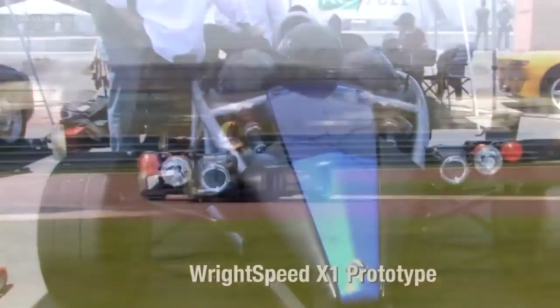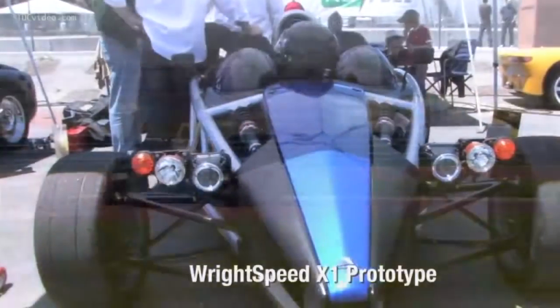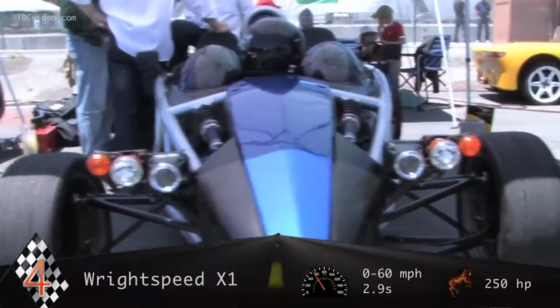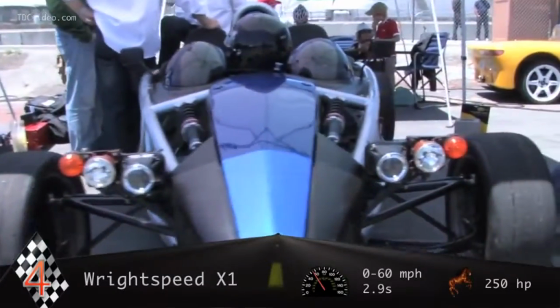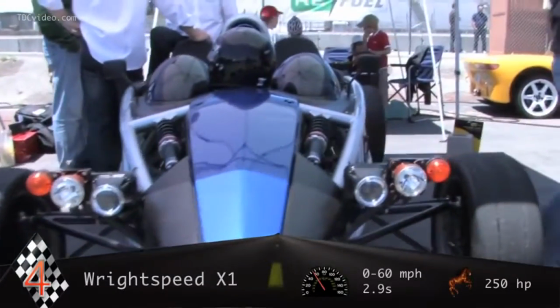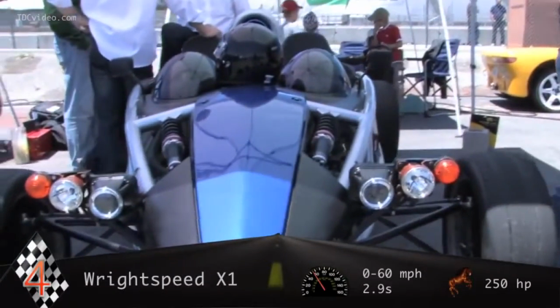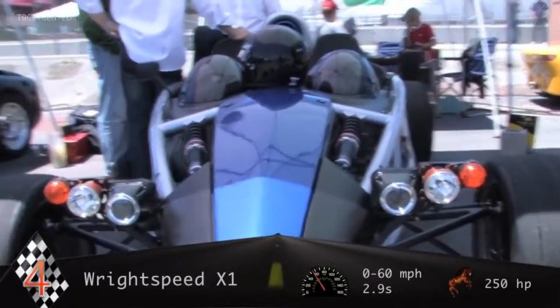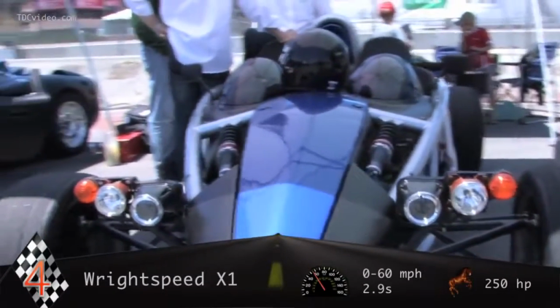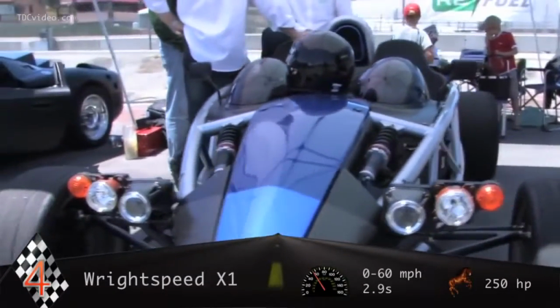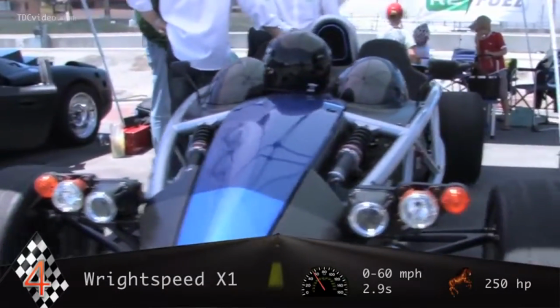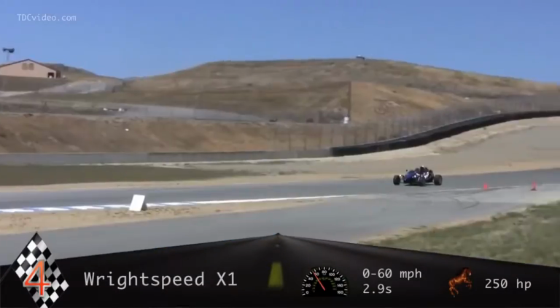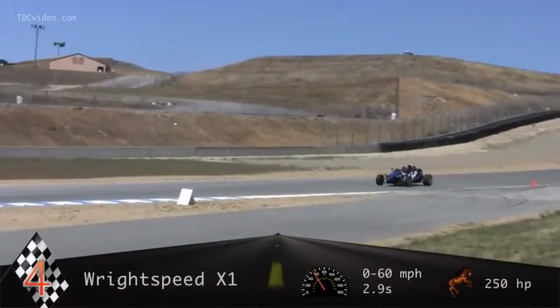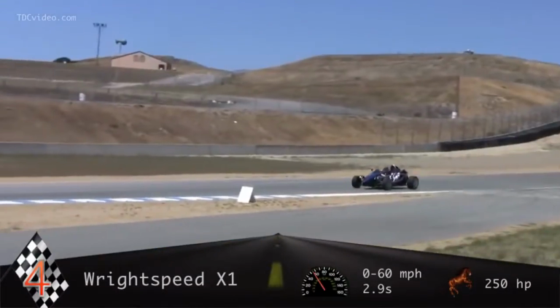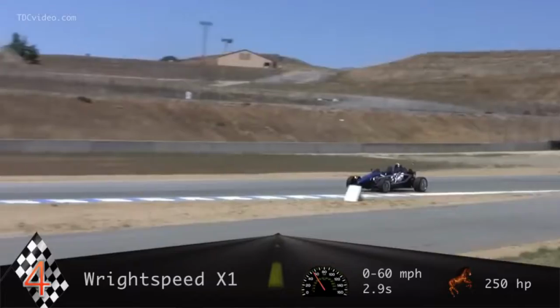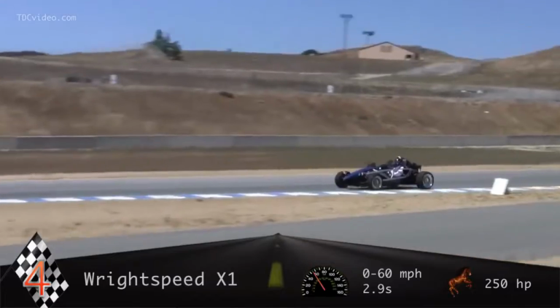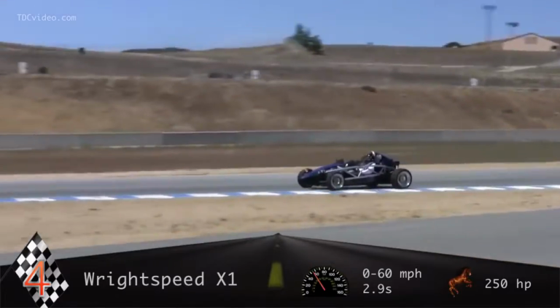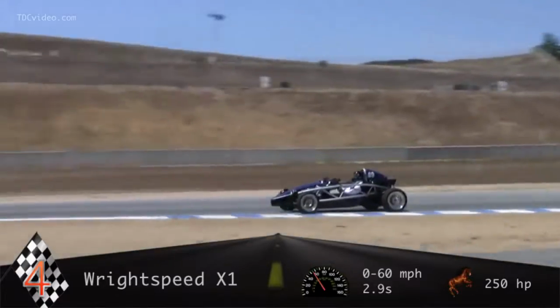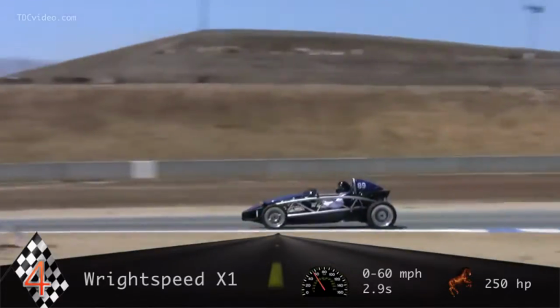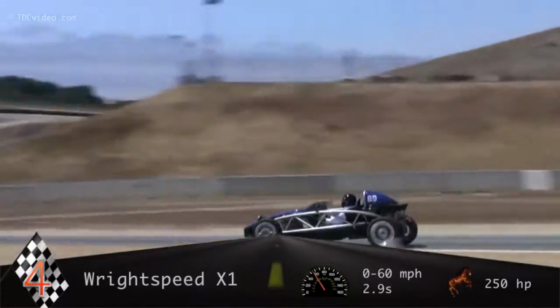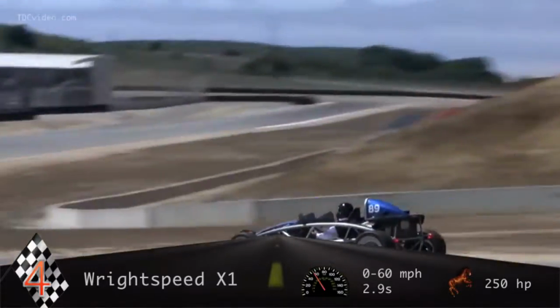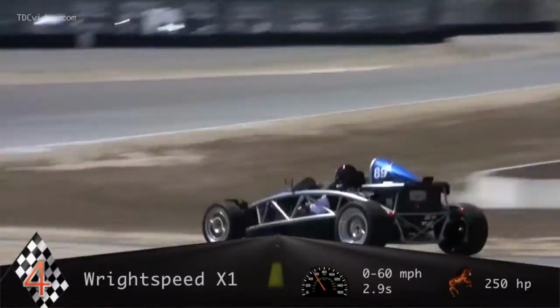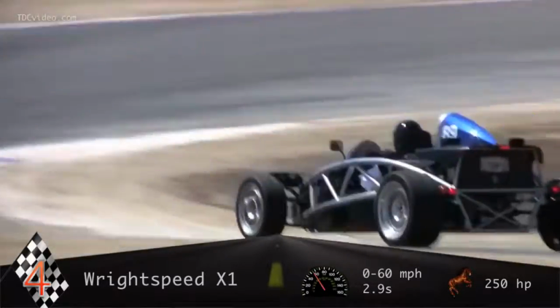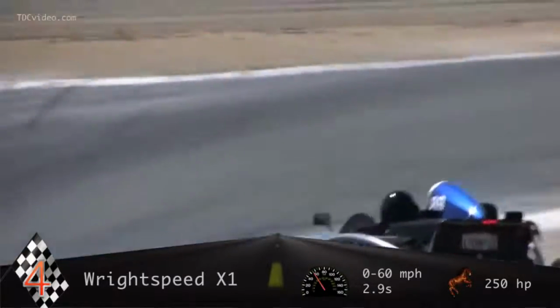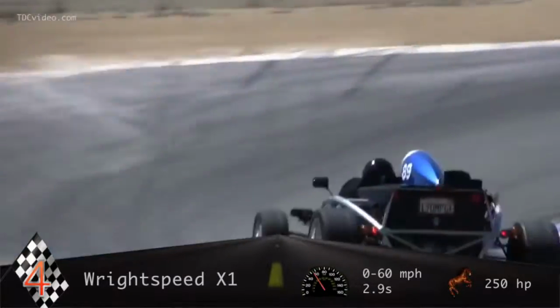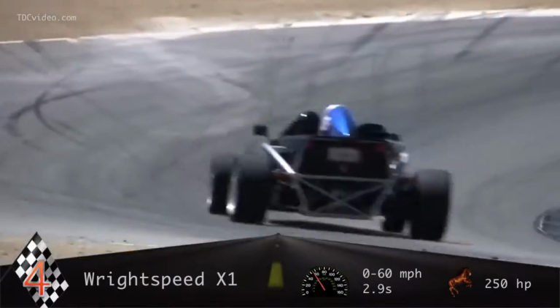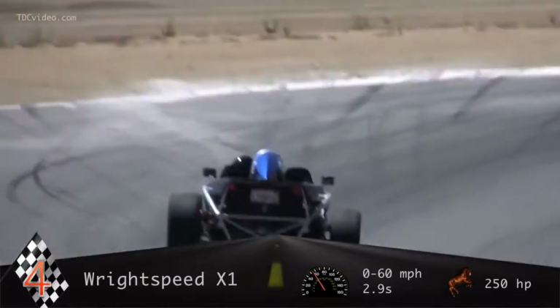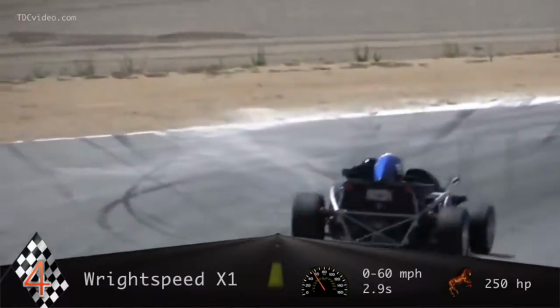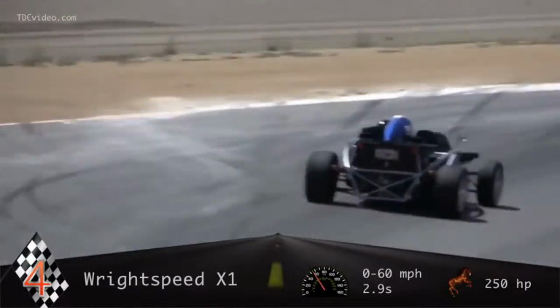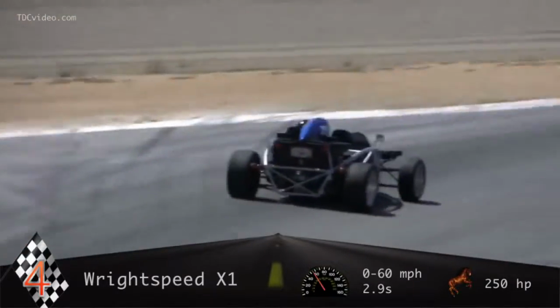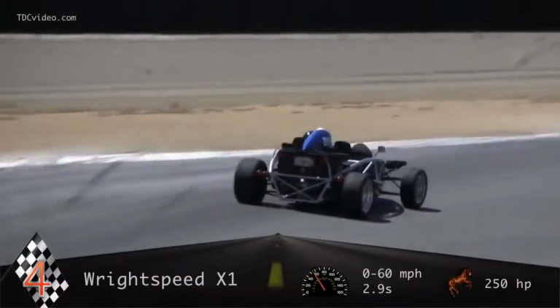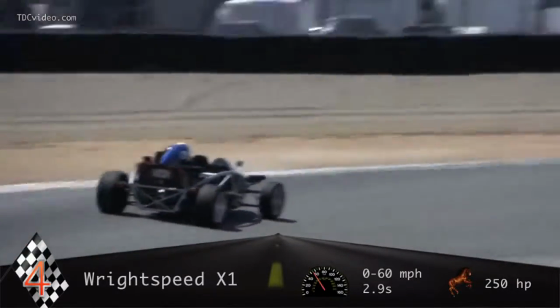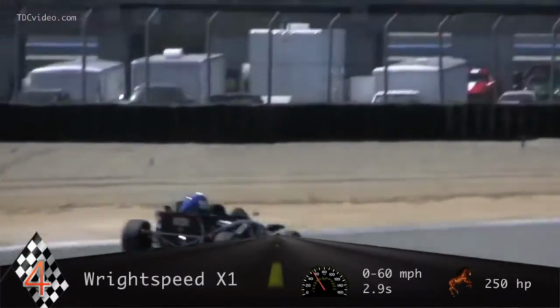With a 170 miles per gallon equivalent, the X1 proves that electric can deliver extreme performance without compromising efficiency.